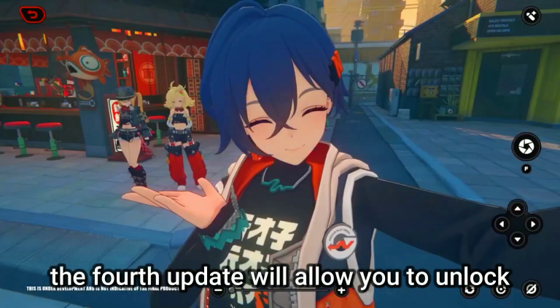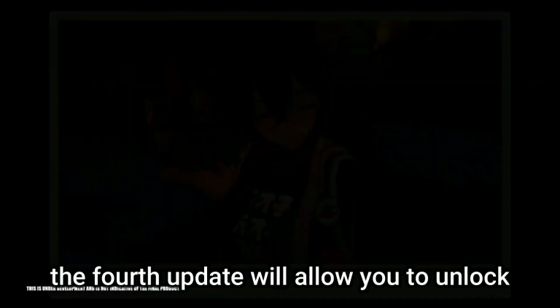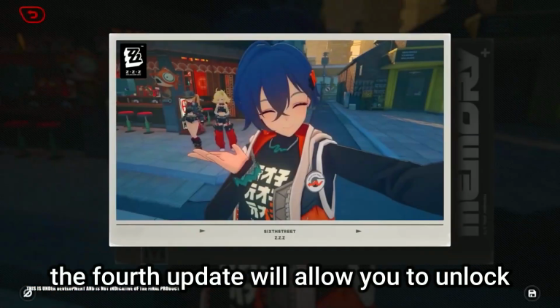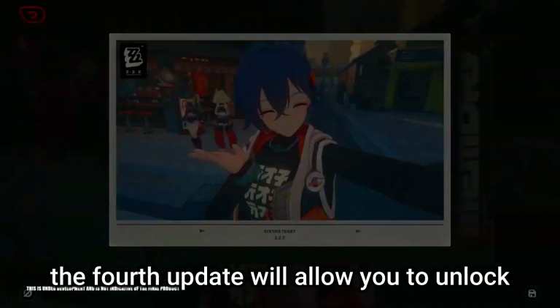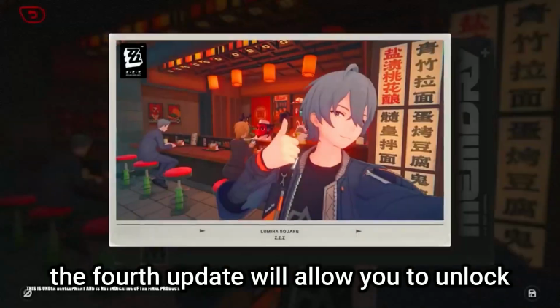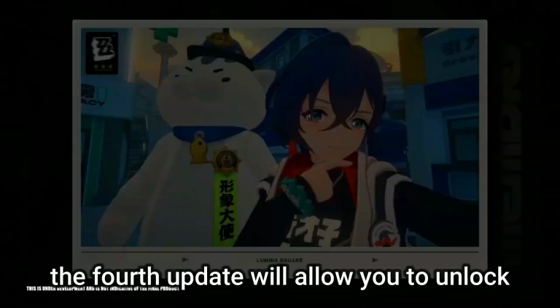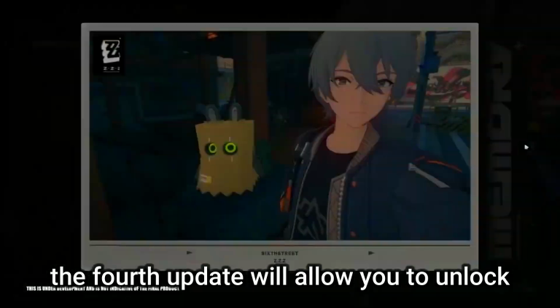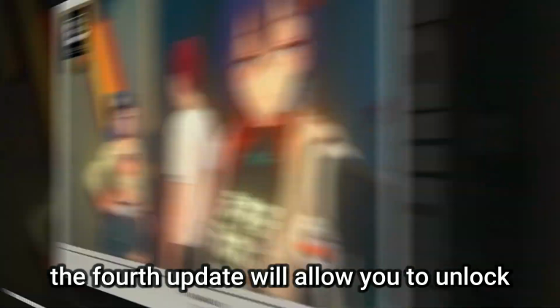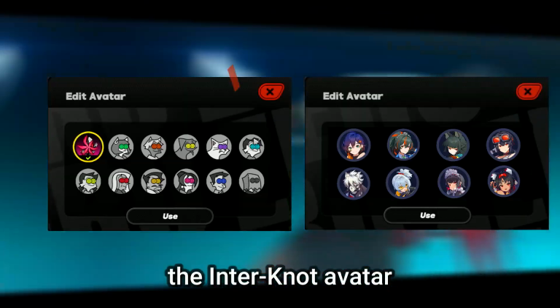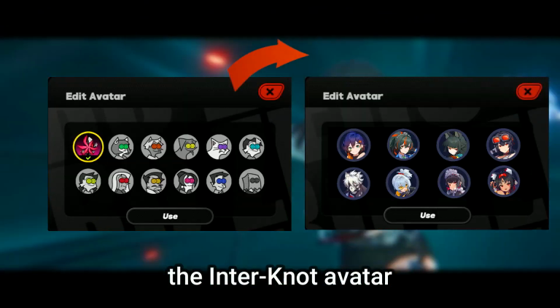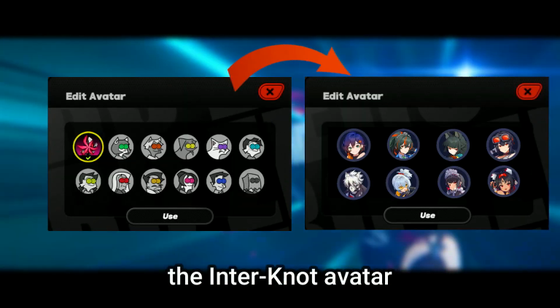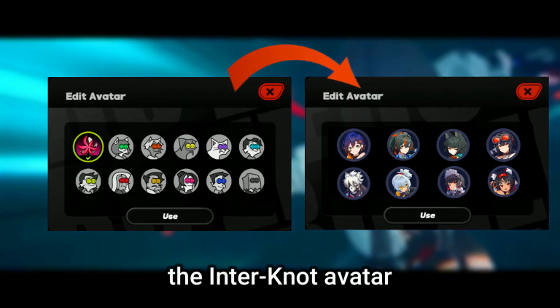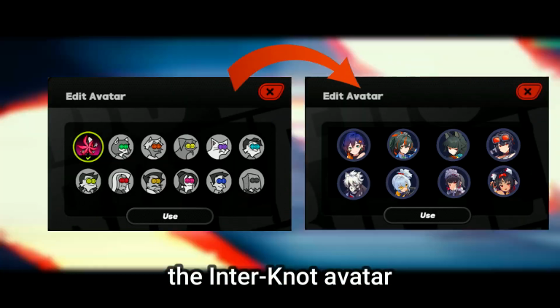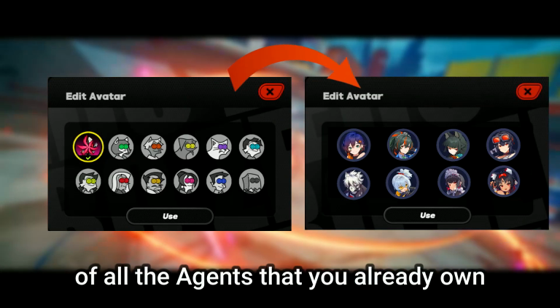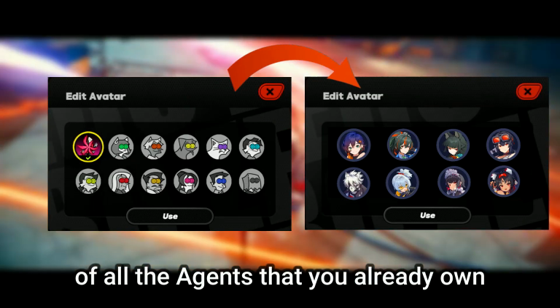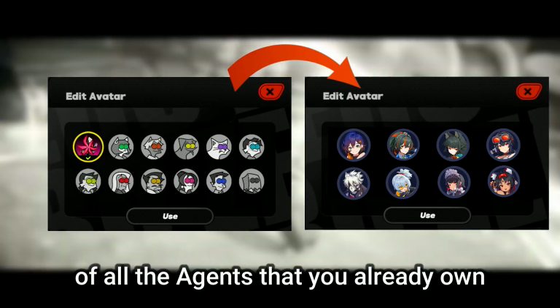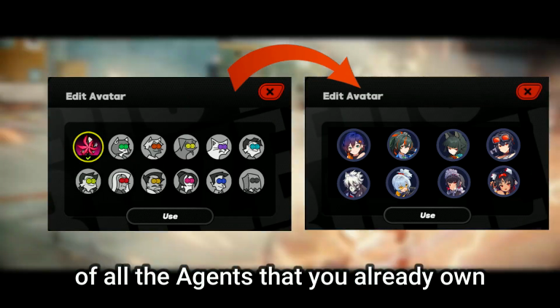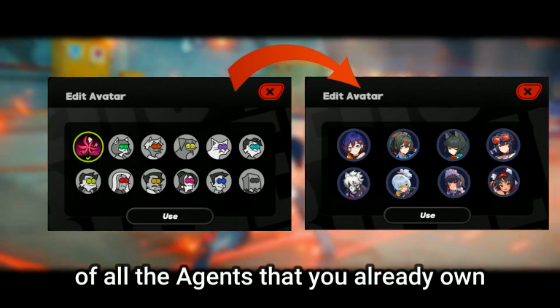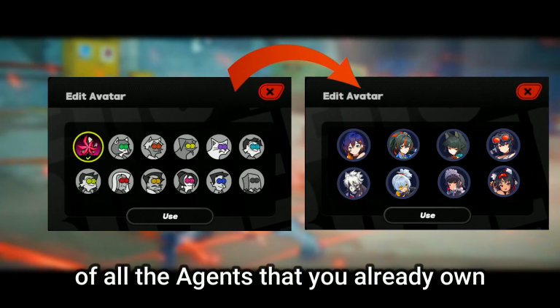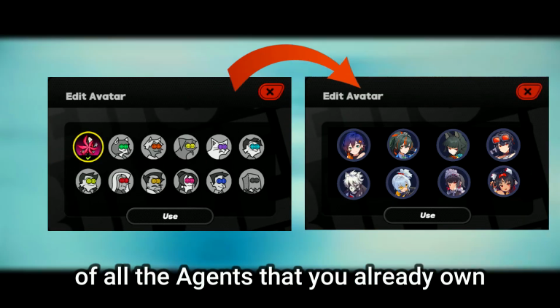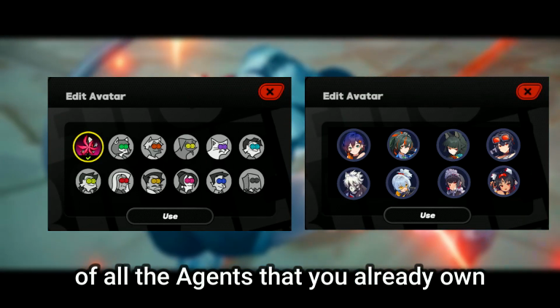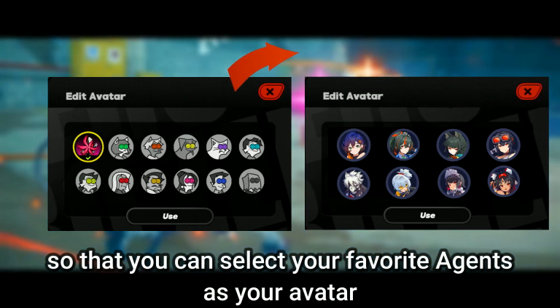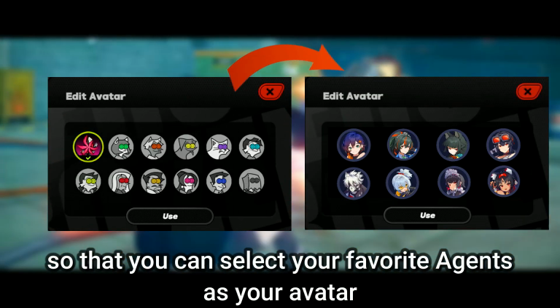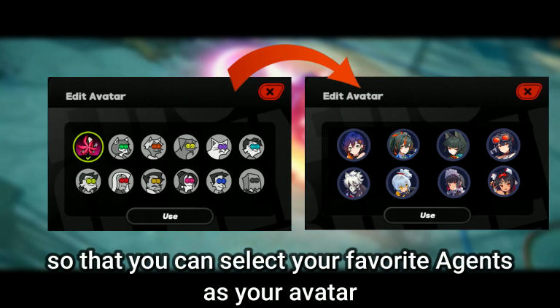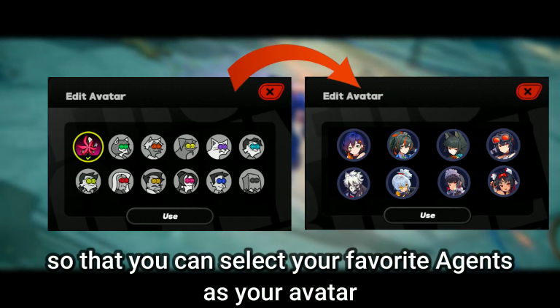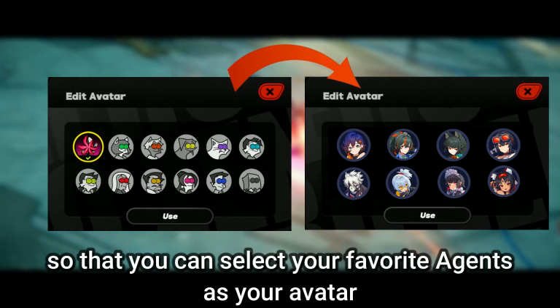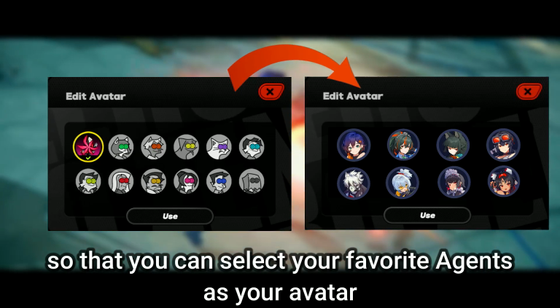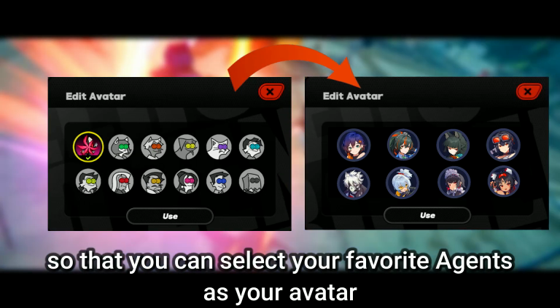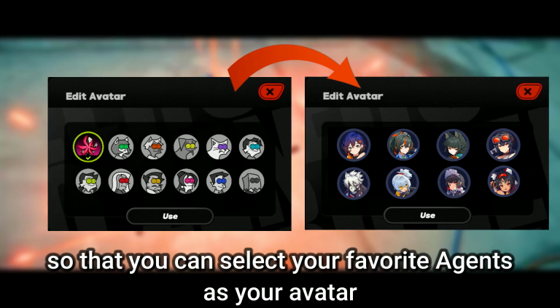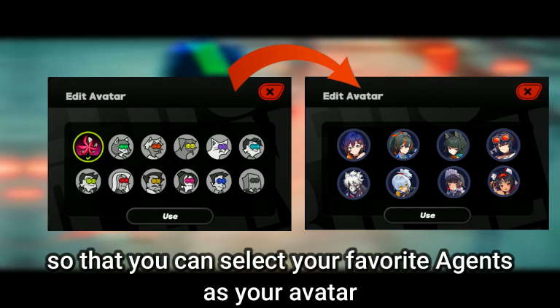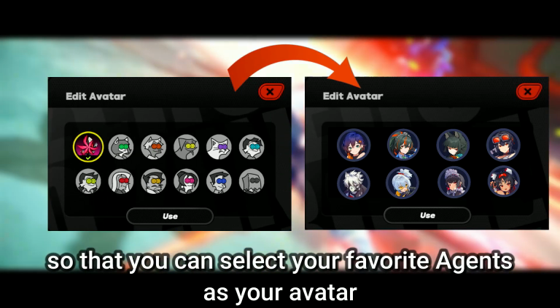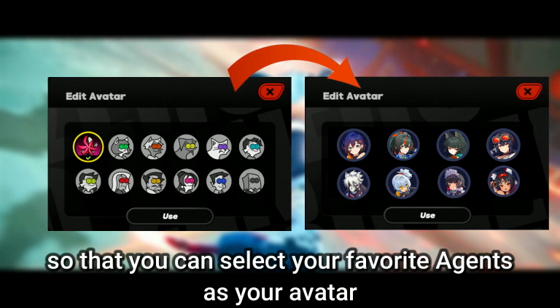The fourth update will allow you to unlock the turn out avatar of all the agents that you already own, so that you can select your favorite agents as your avatar.